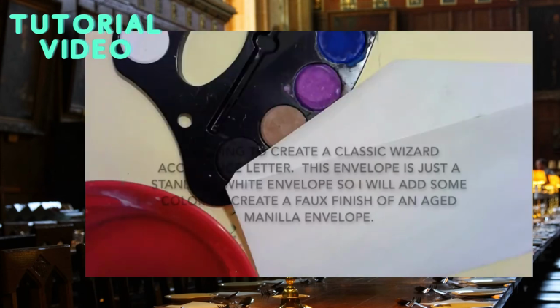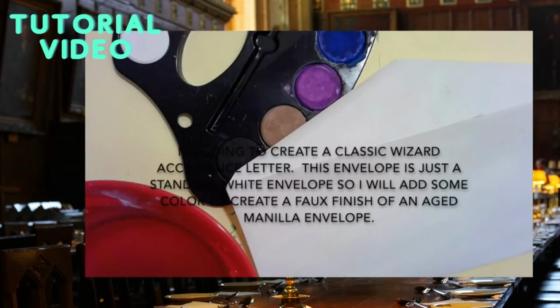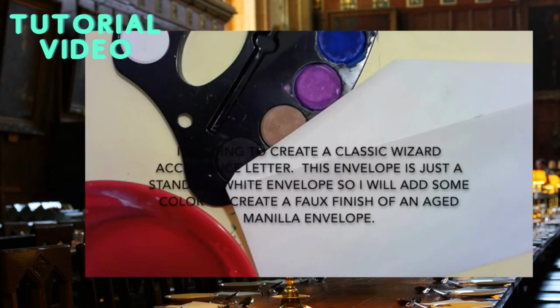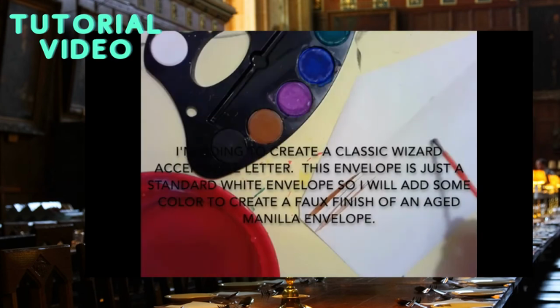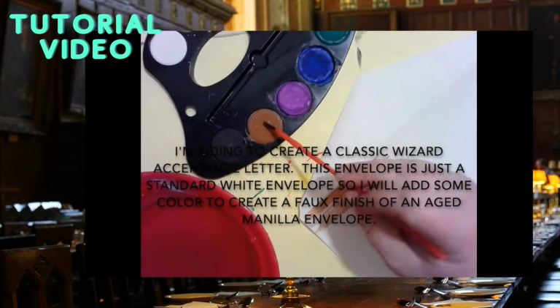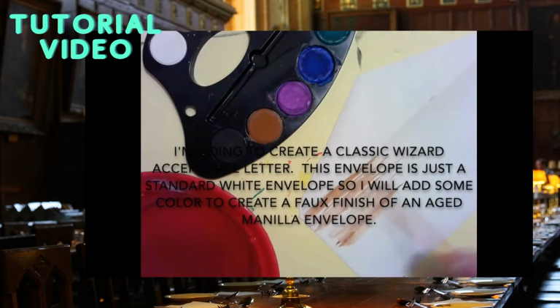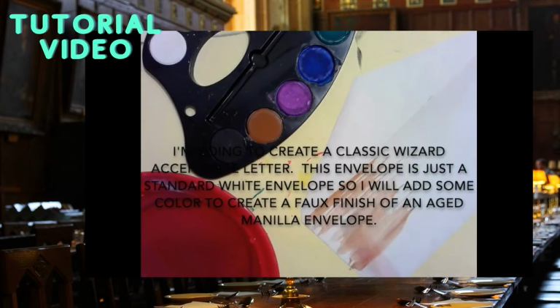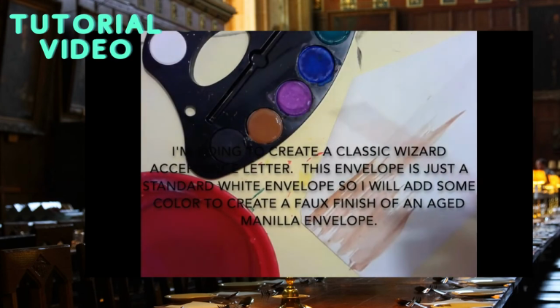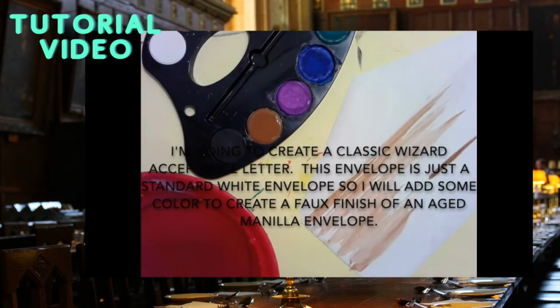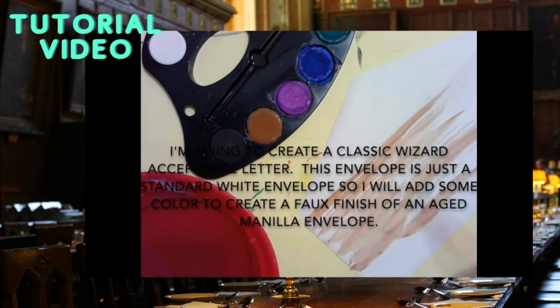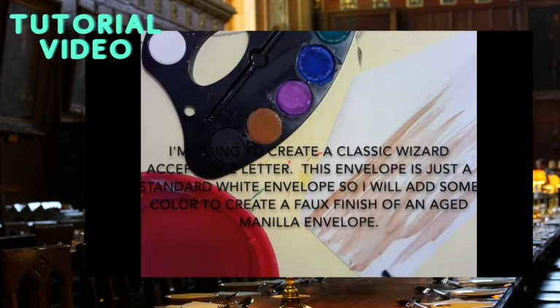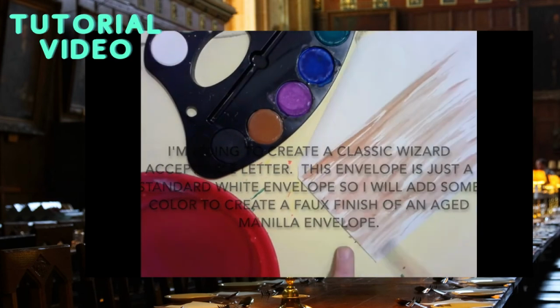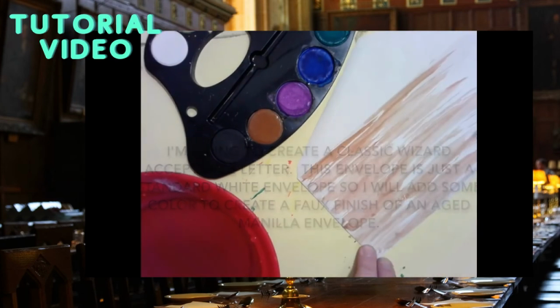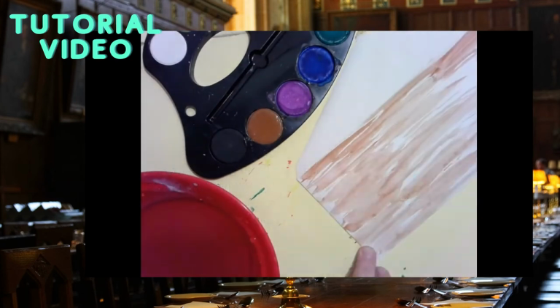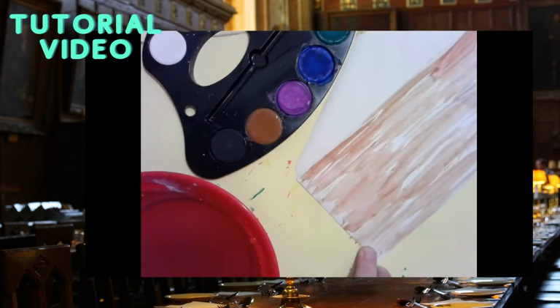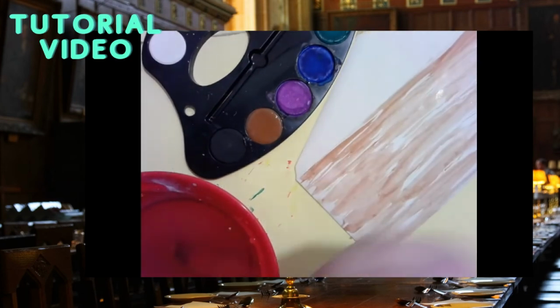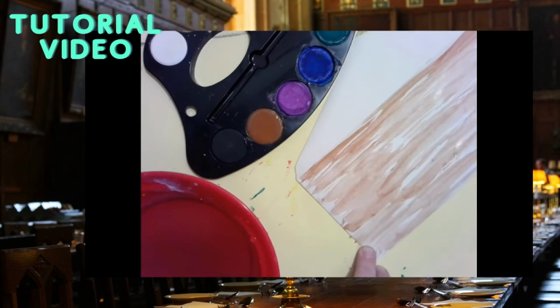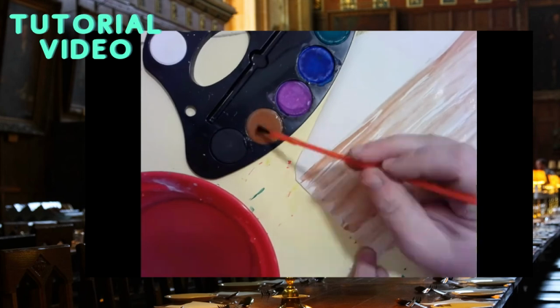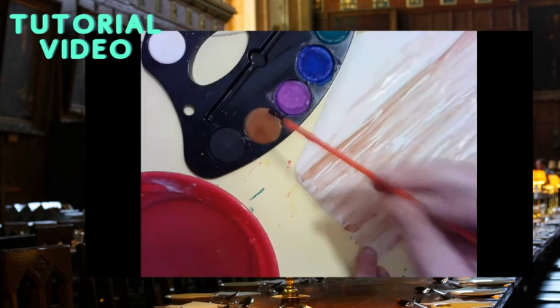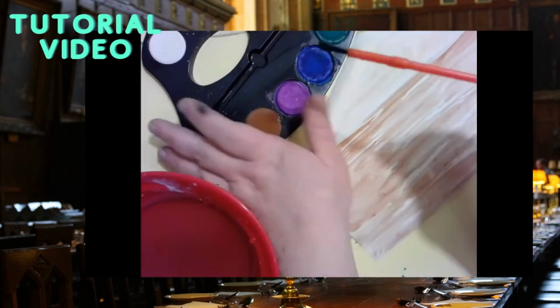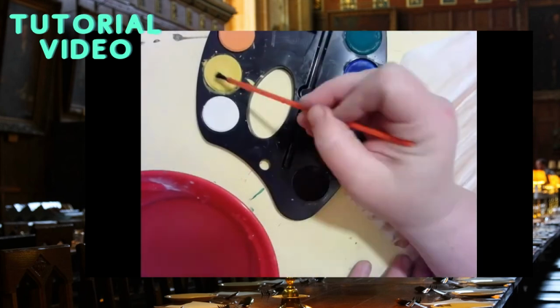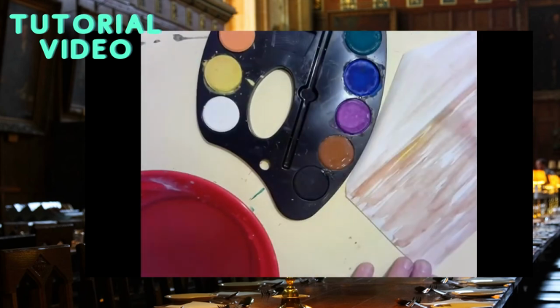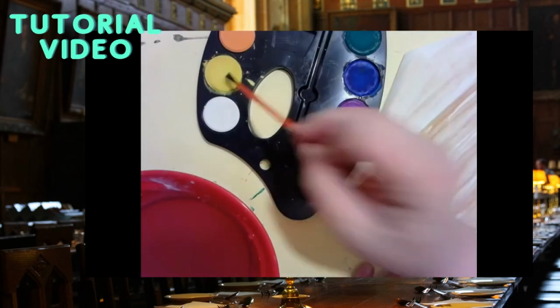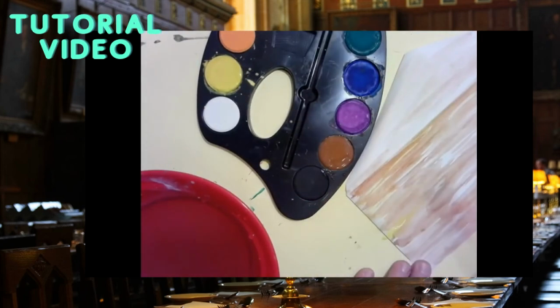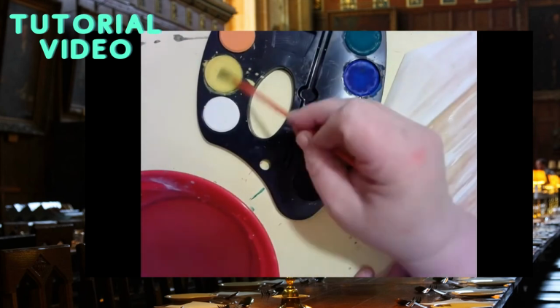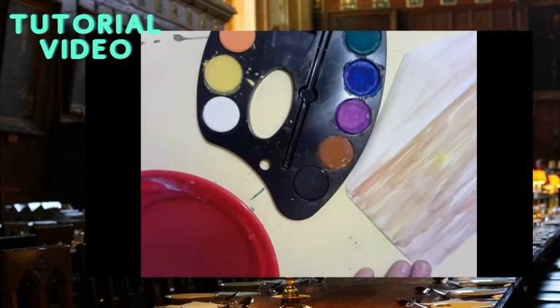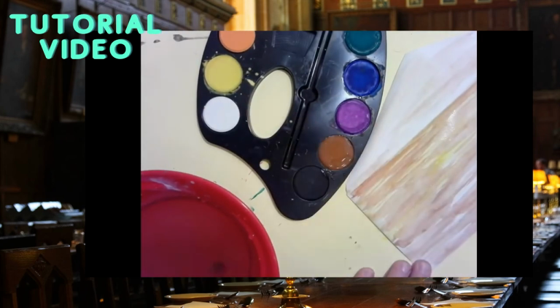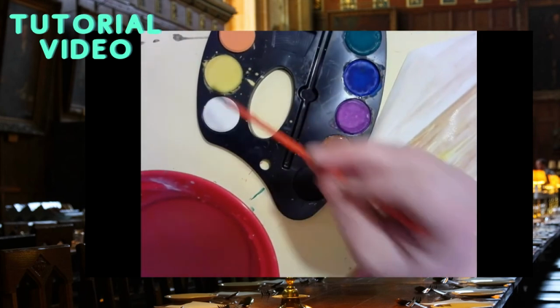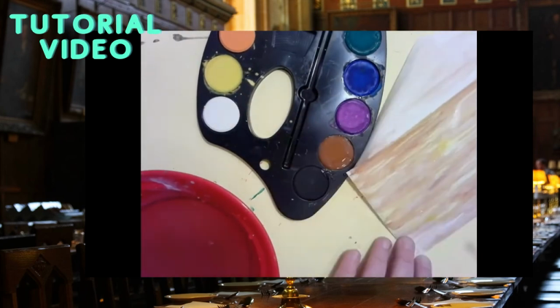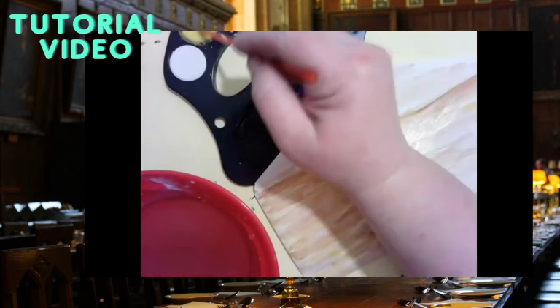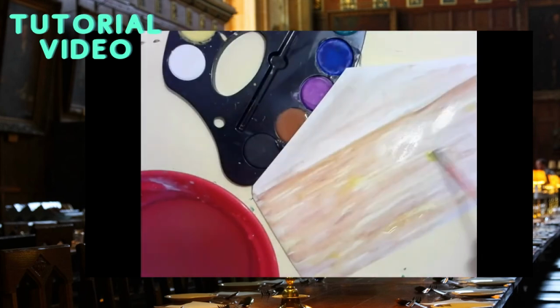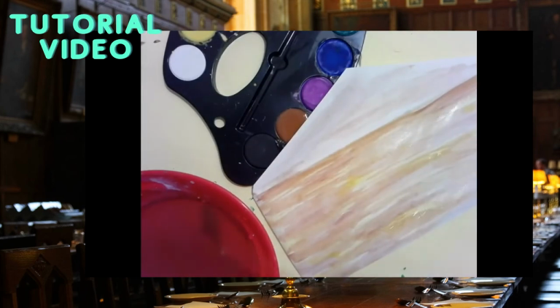In your kit you will find a plain white envelope. I added brown and yellow paint to make this look more like an aged manila realistic envelope.